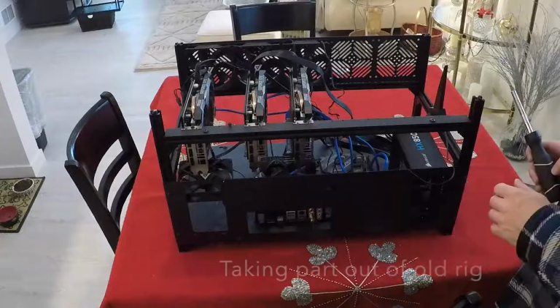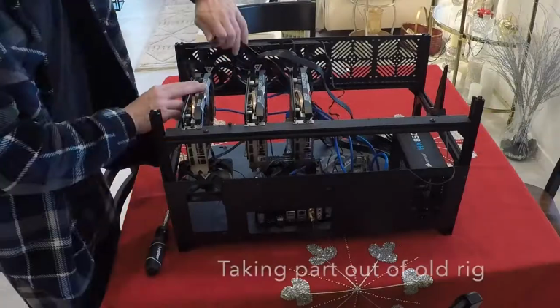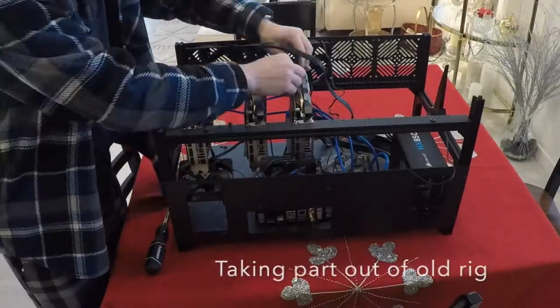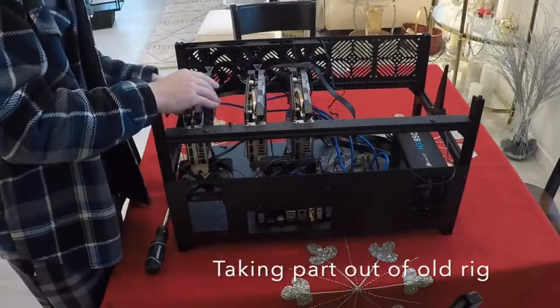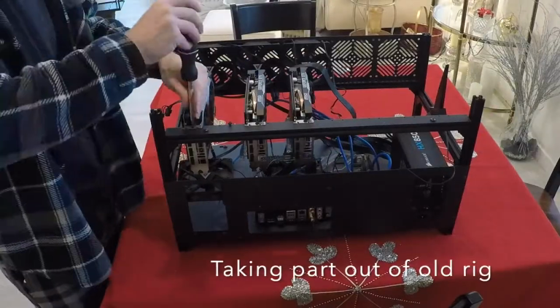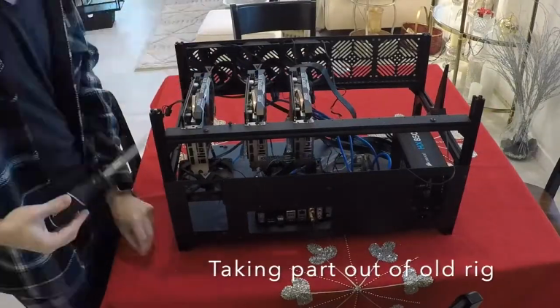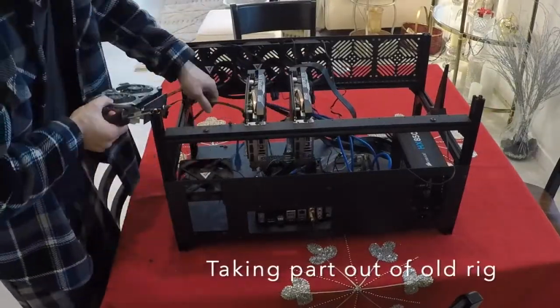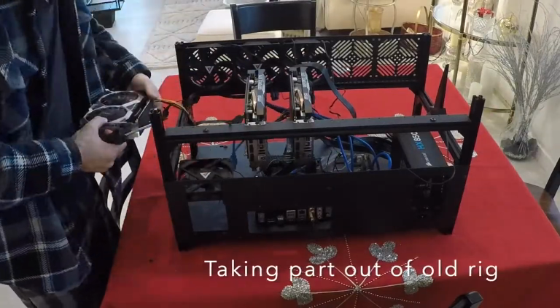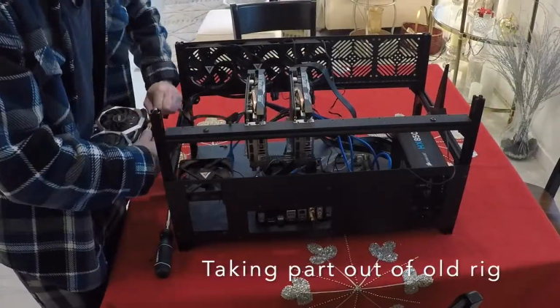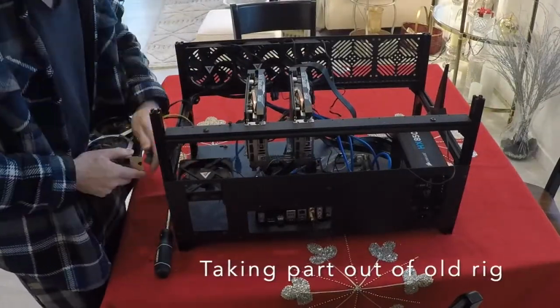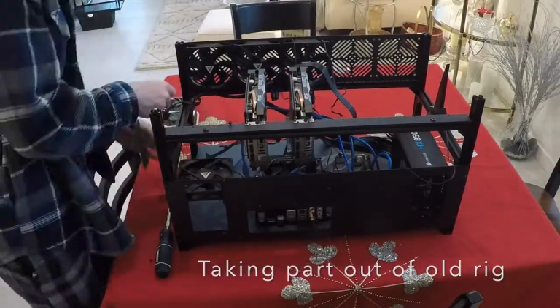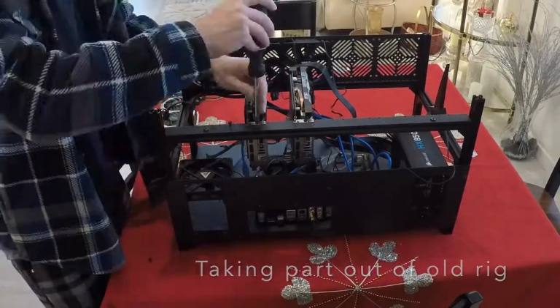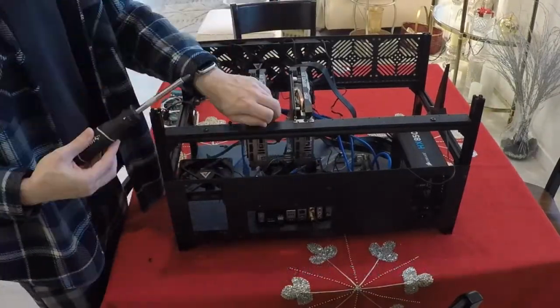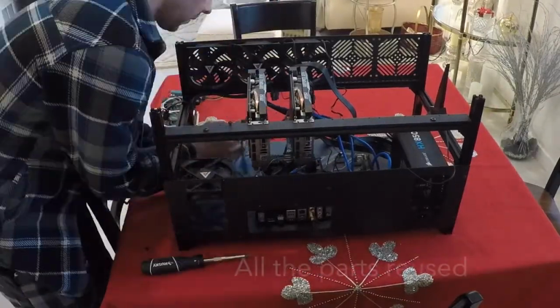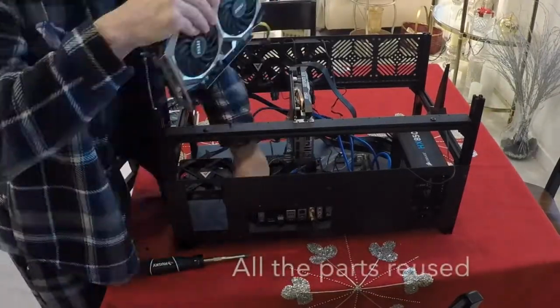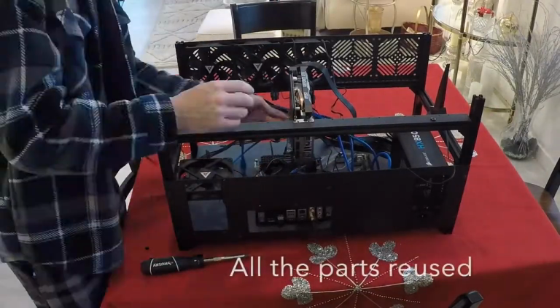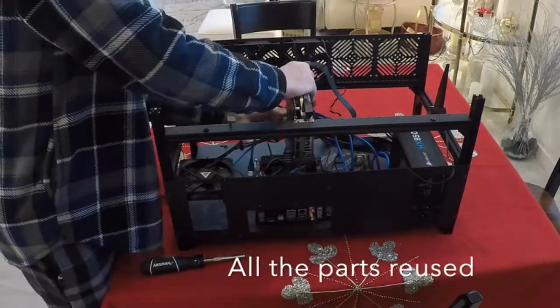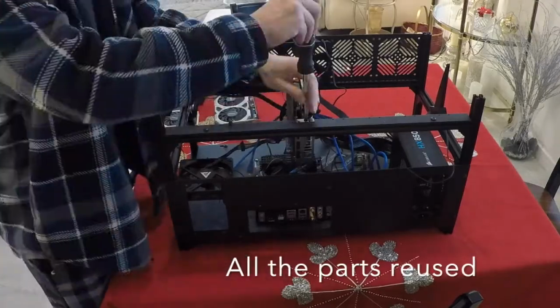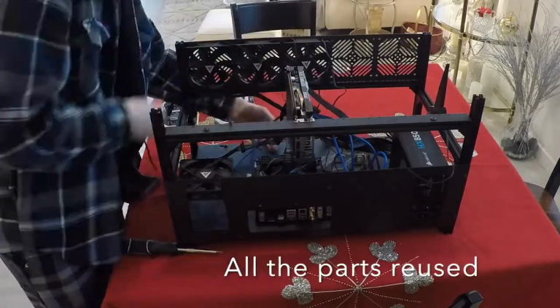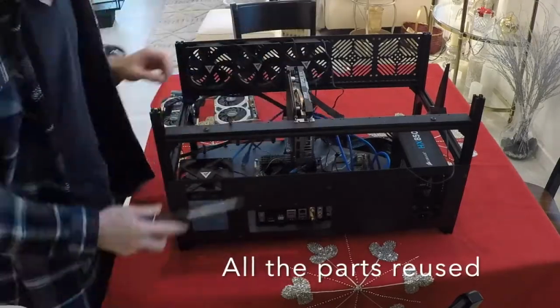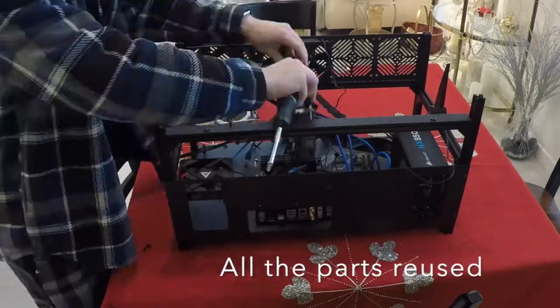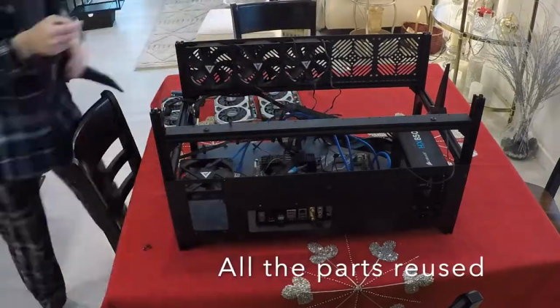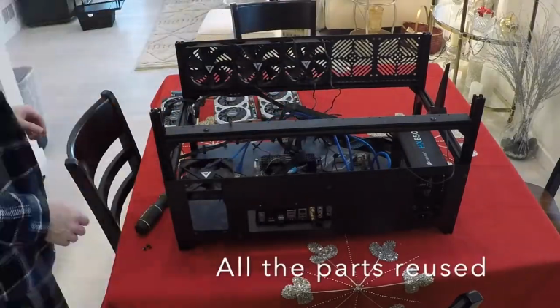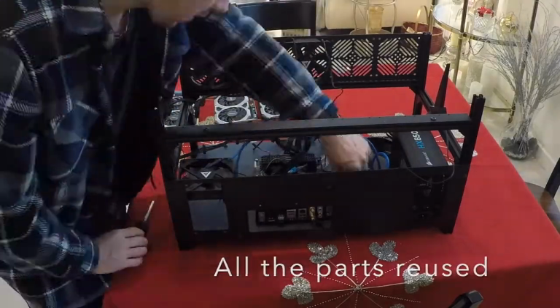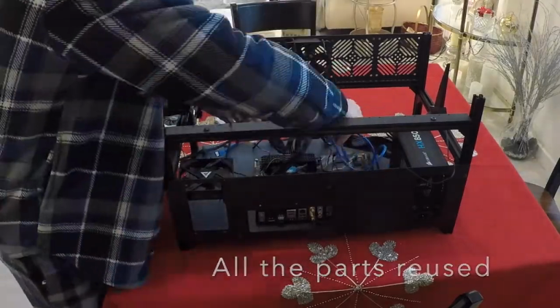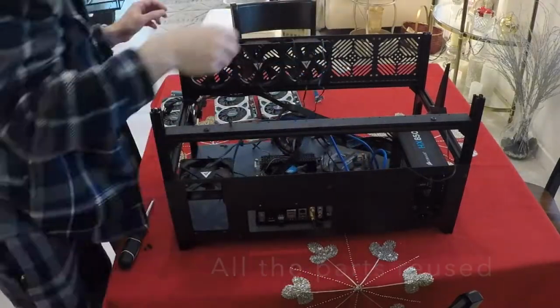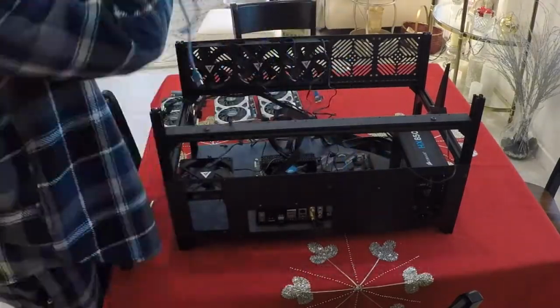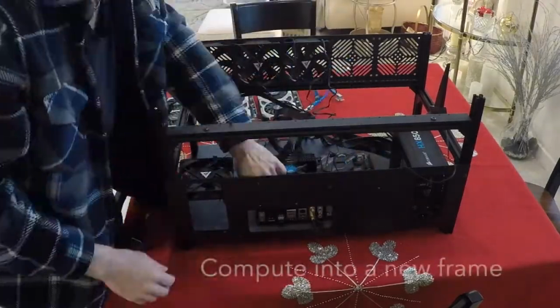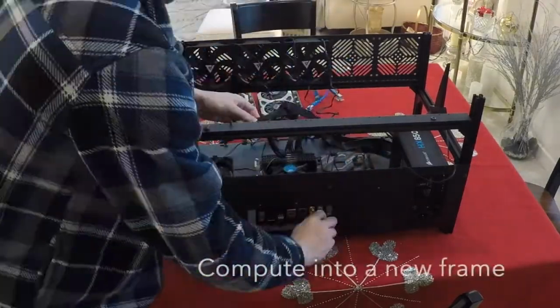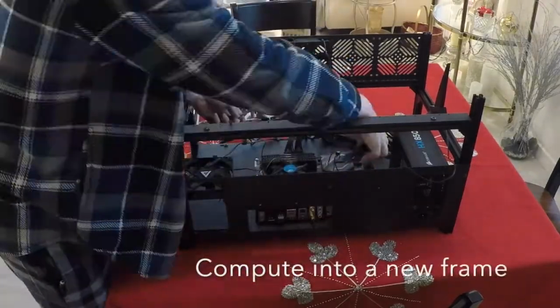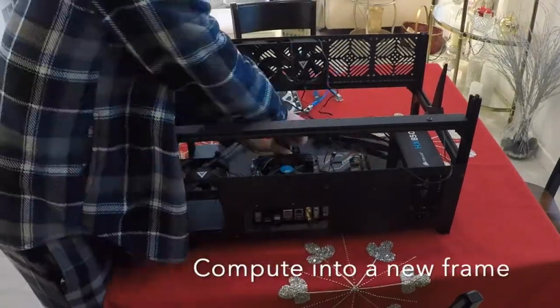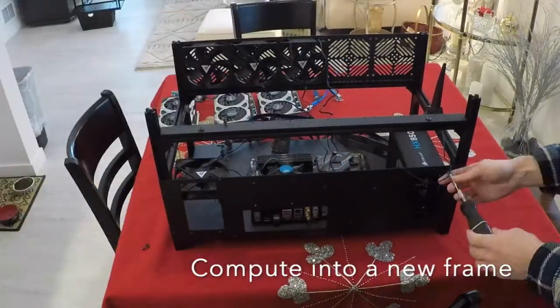Welcome to part 3 of the Crypto Mining Rig. We're disassembling the old rig here — taking the GPUs off, and next we're going to disconnect all the wiring.